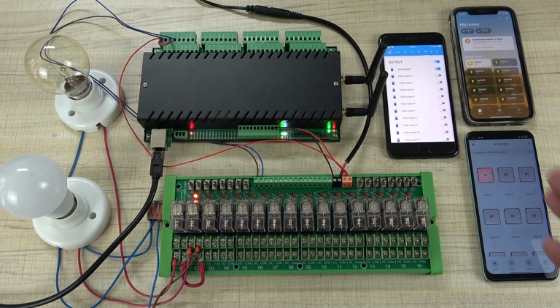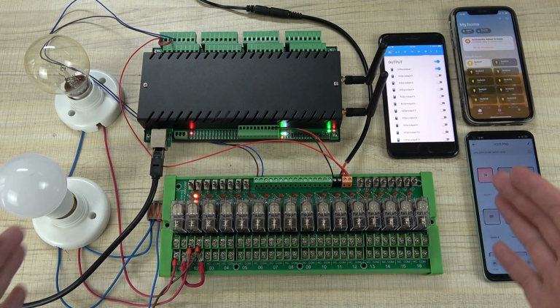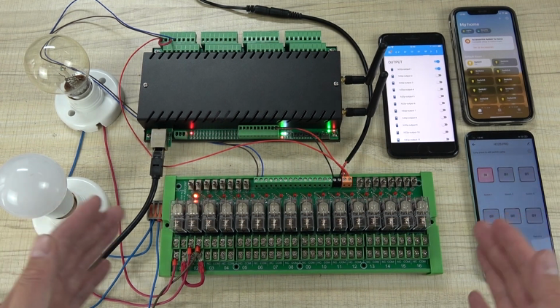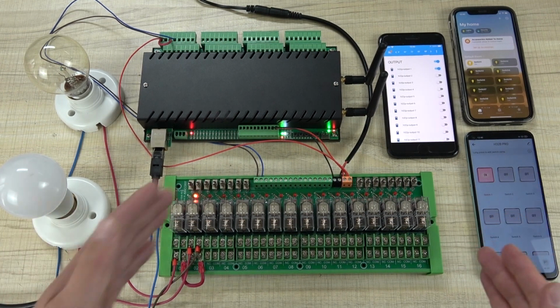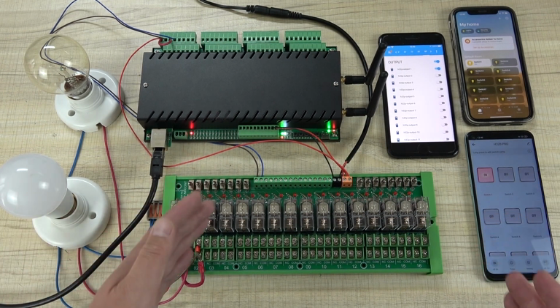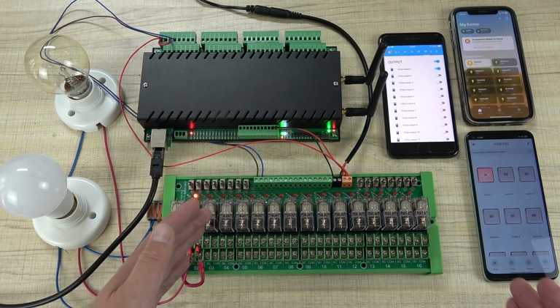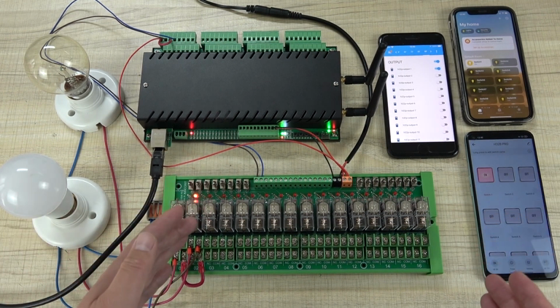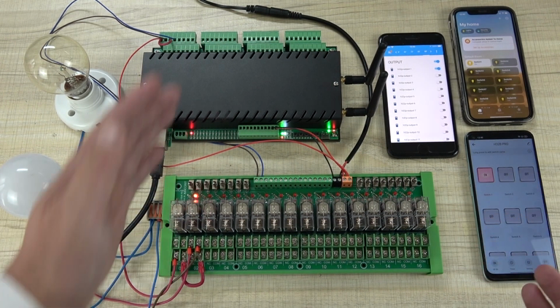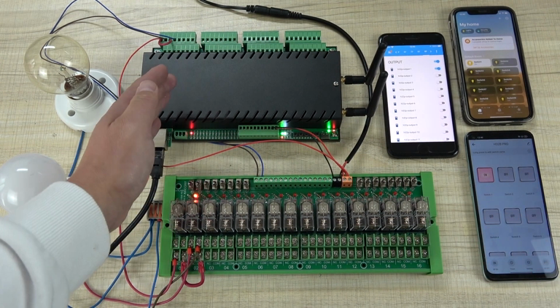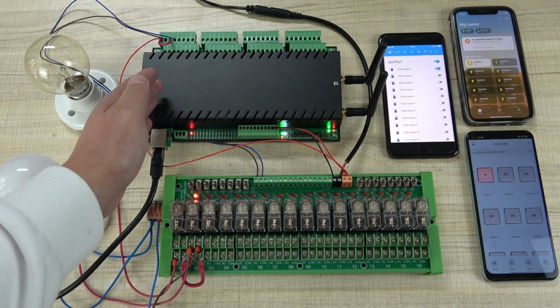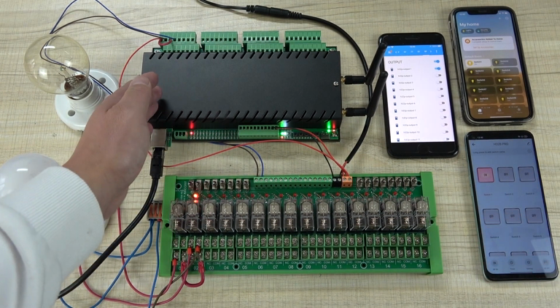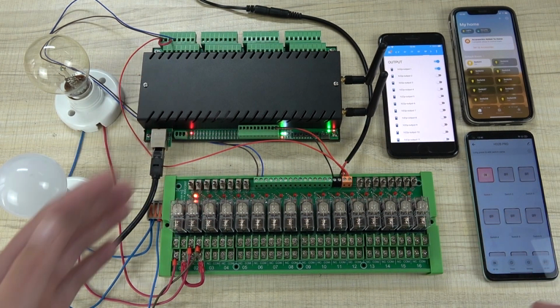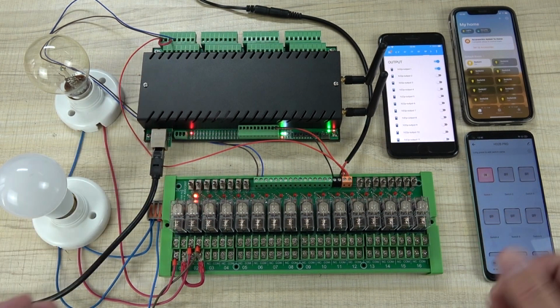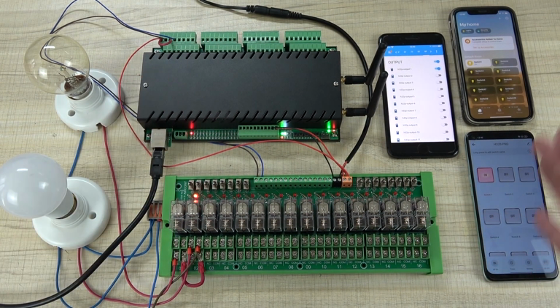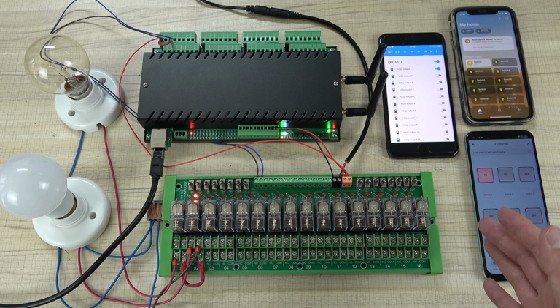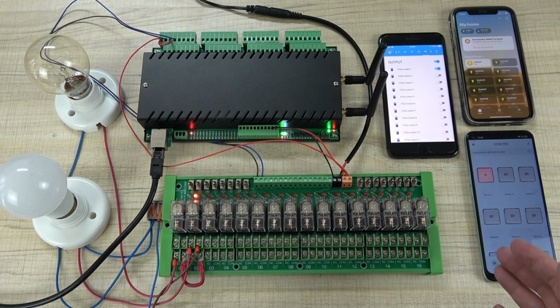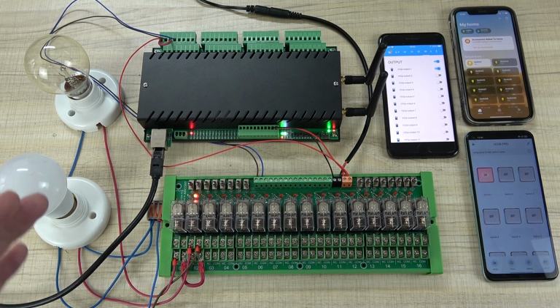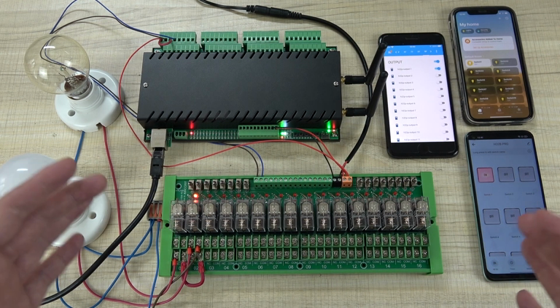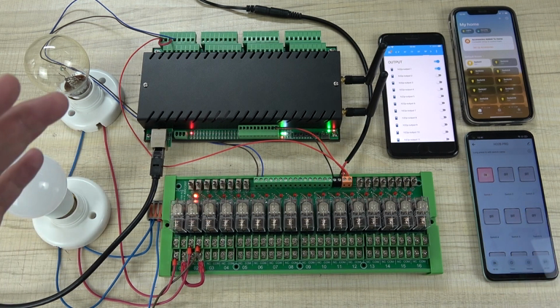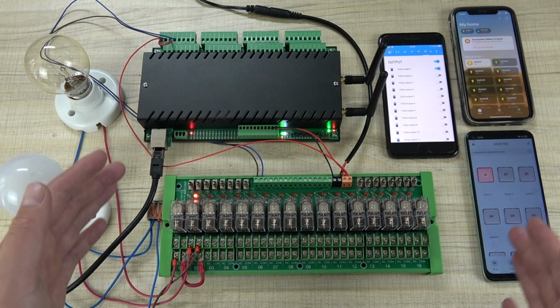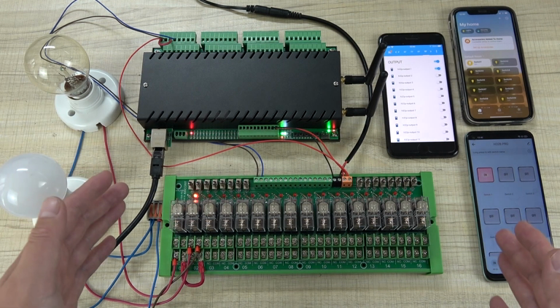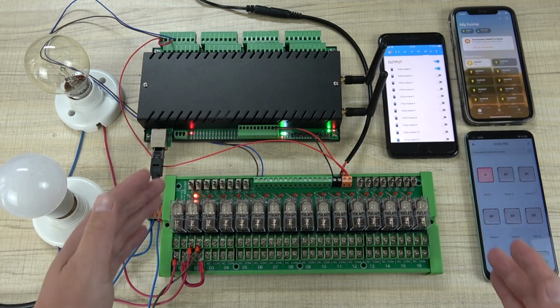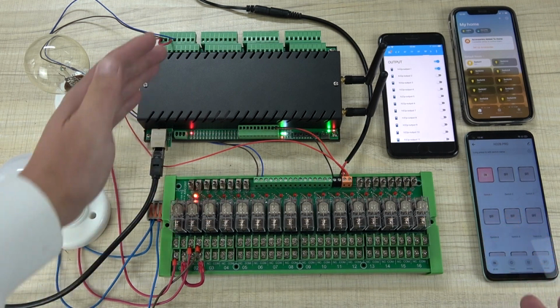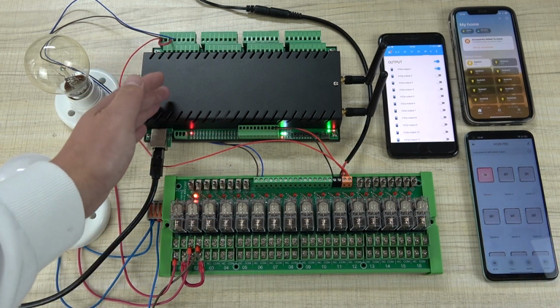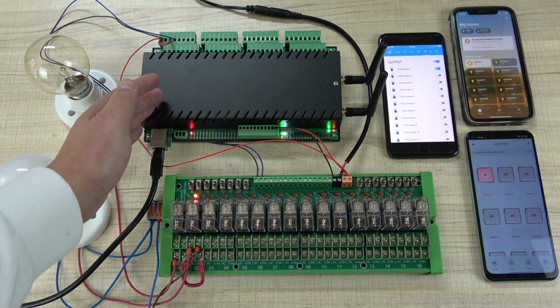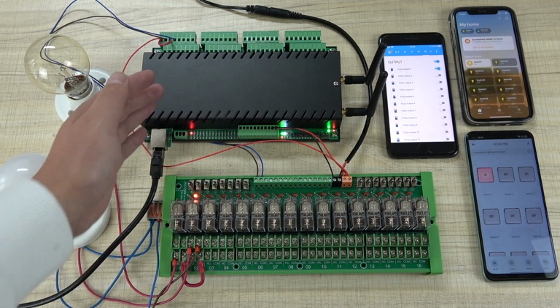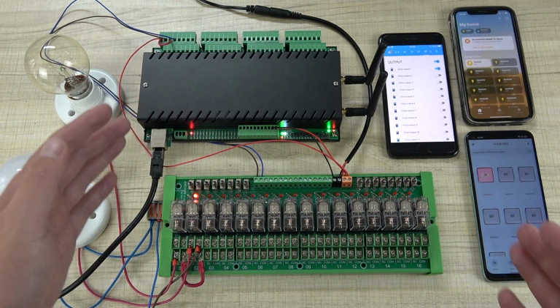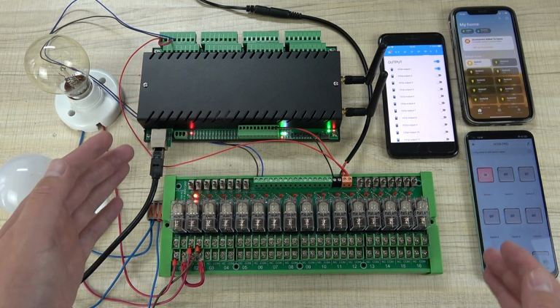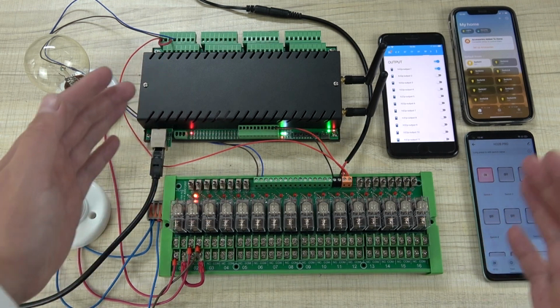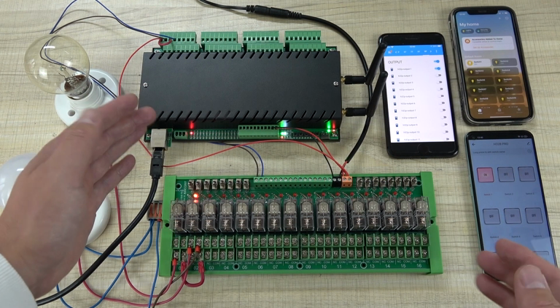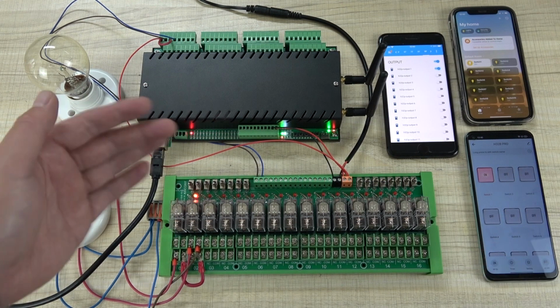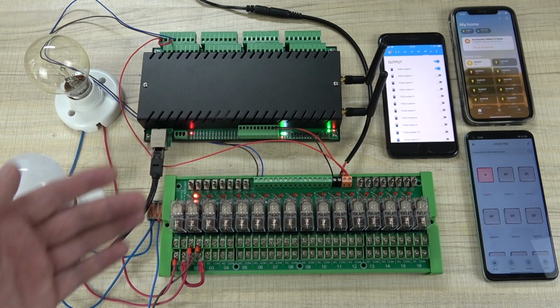This is how to extend the large current capability of the H32B Pro. Next, I will show you a new innovation of the H32B Pro — the relay reverse function.